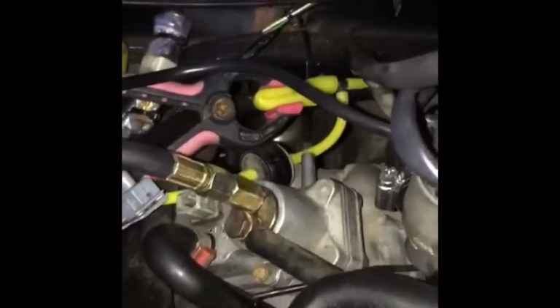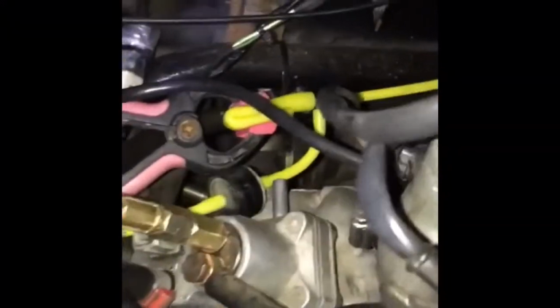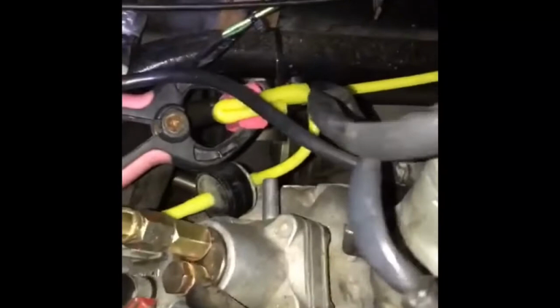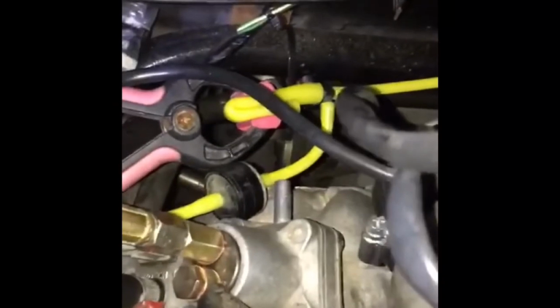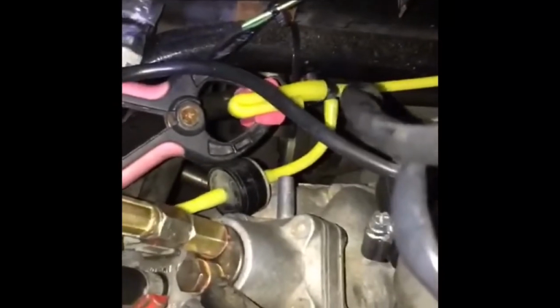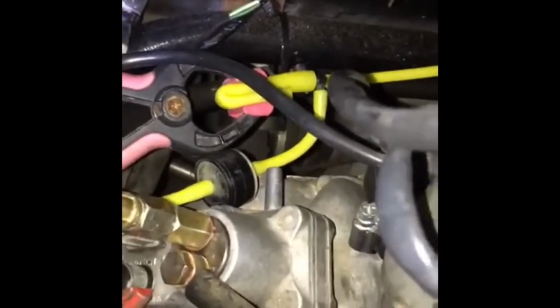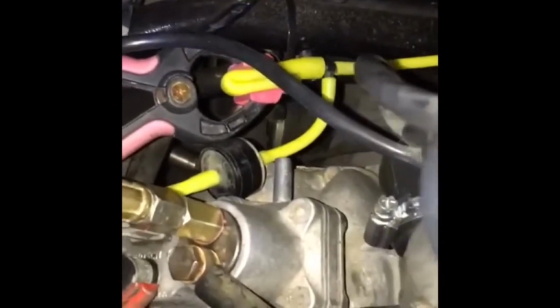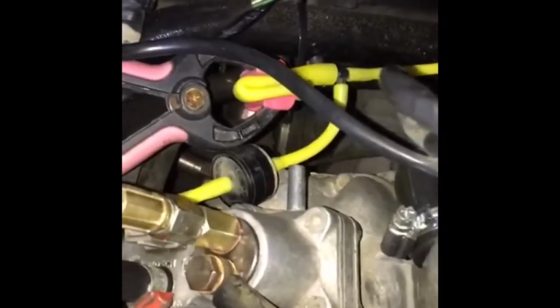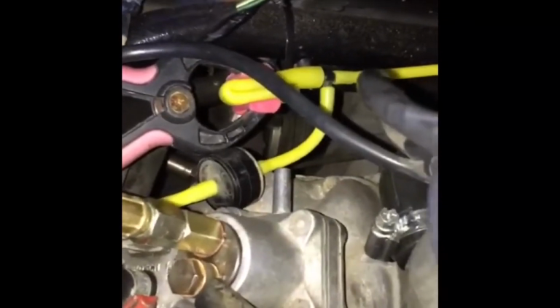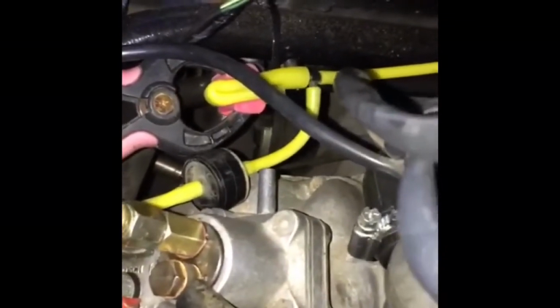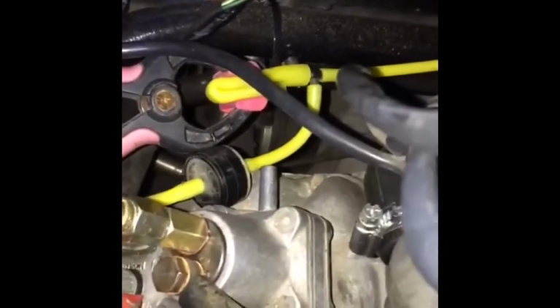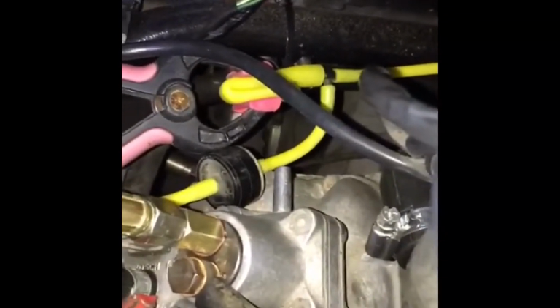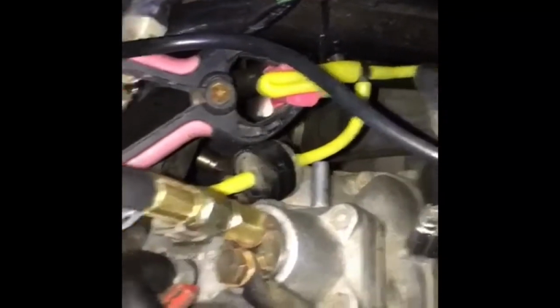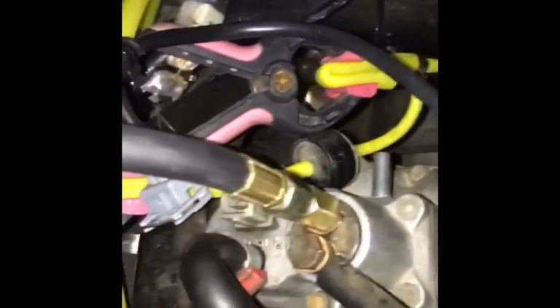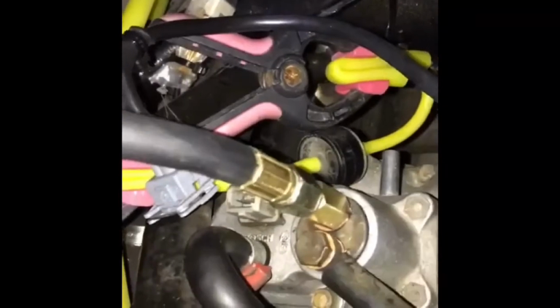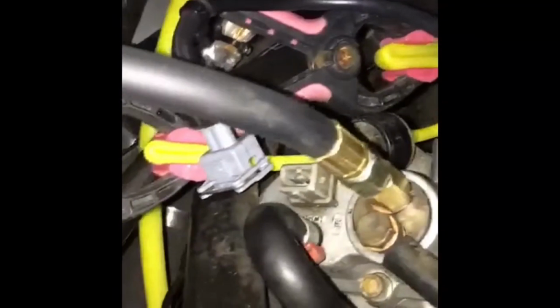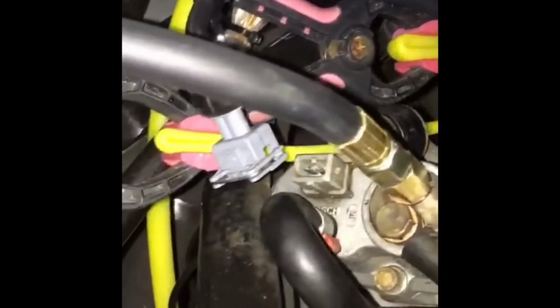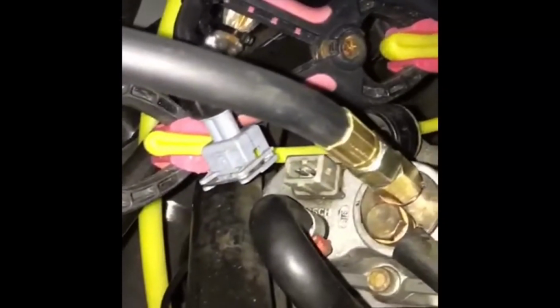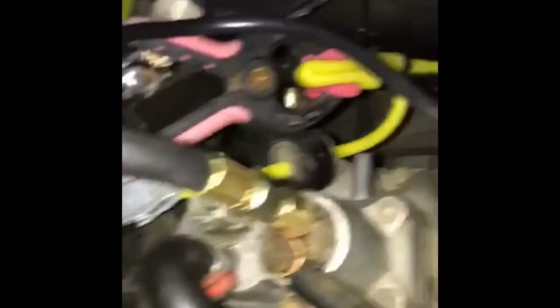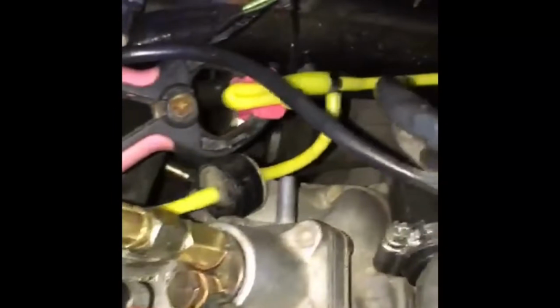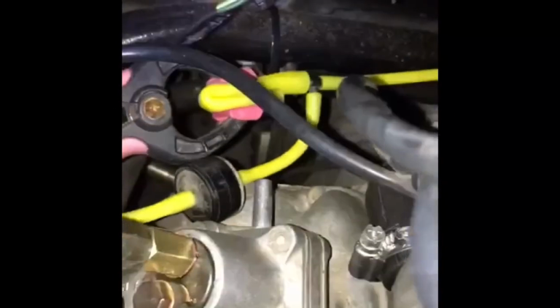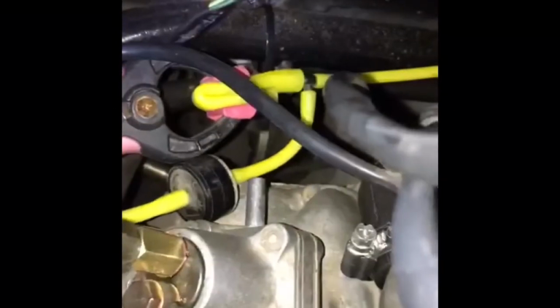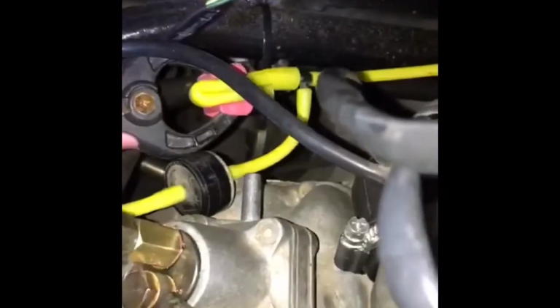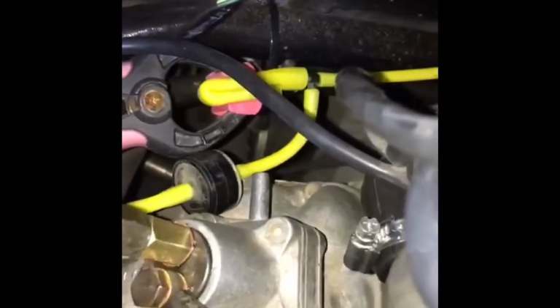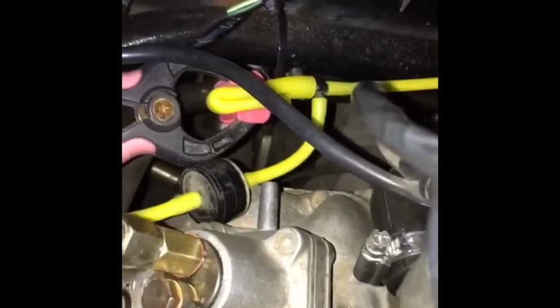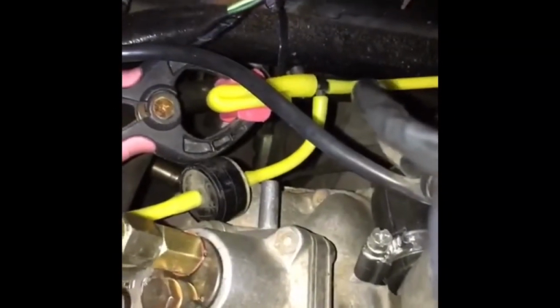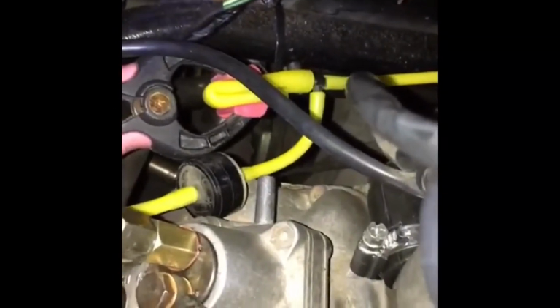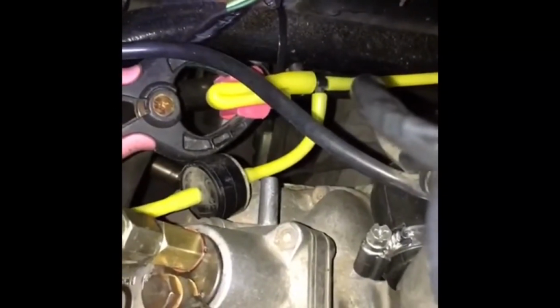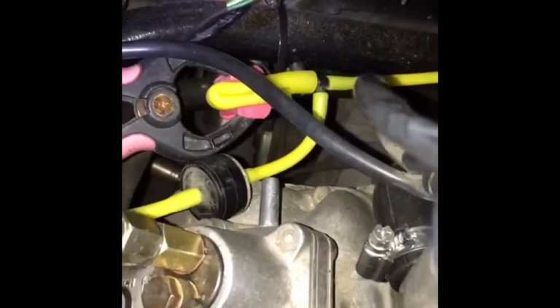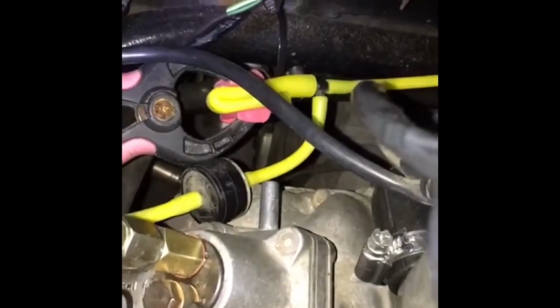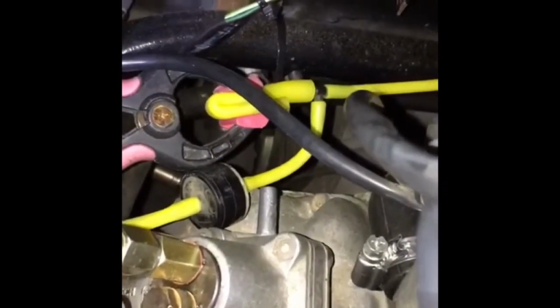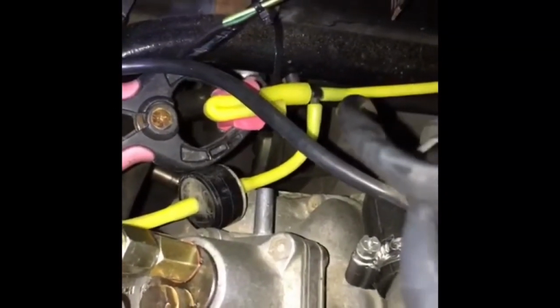Hi Mike, just a quick video to show what I've done so far. I've removed the two yellow hoses and crimped them in between those. If that's not necessarily suitable, I'll put bolts in them.